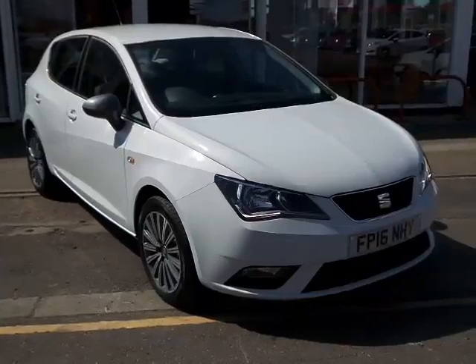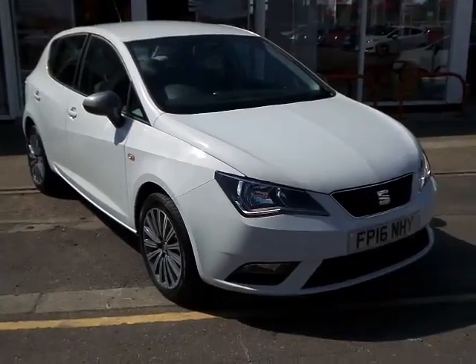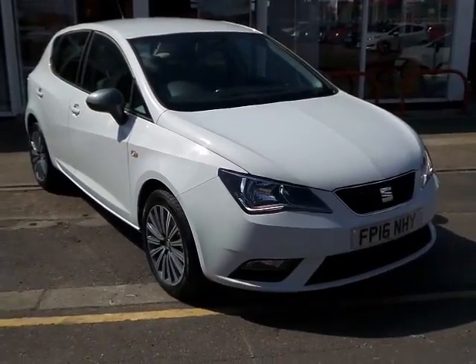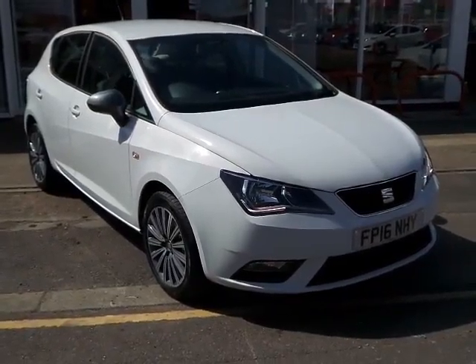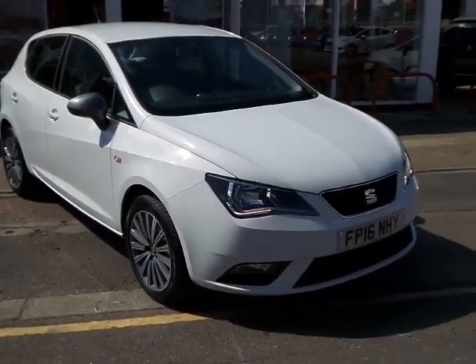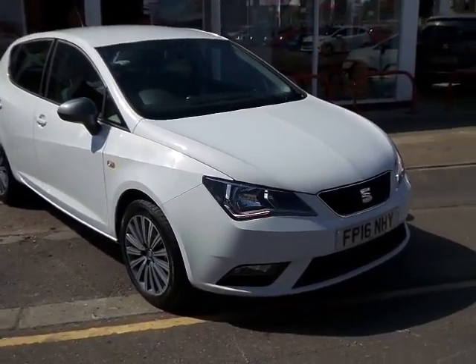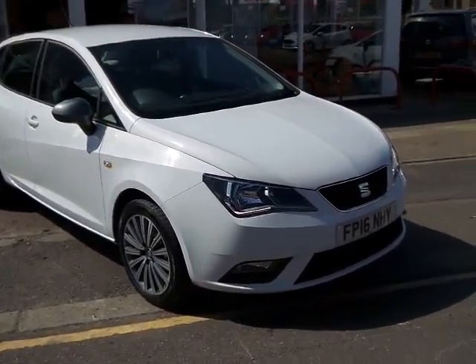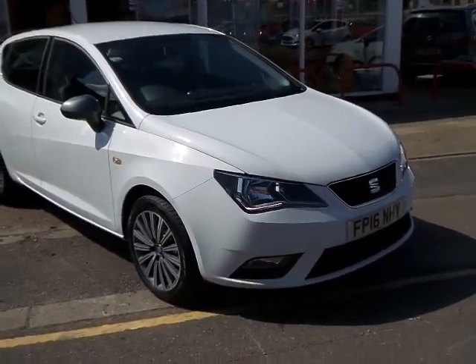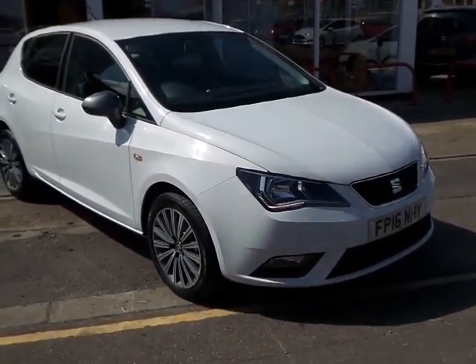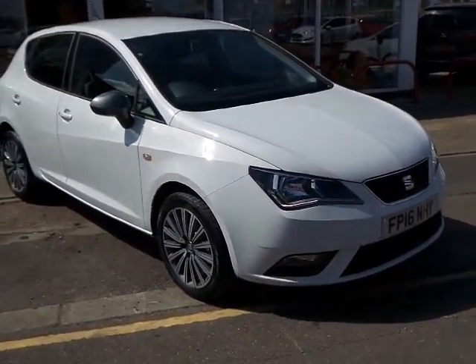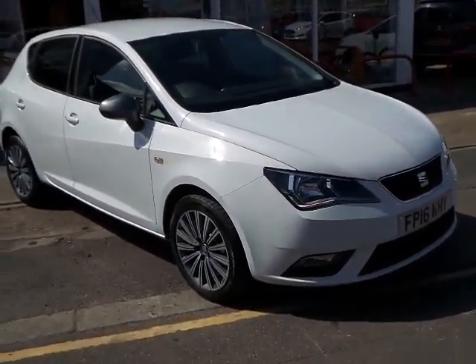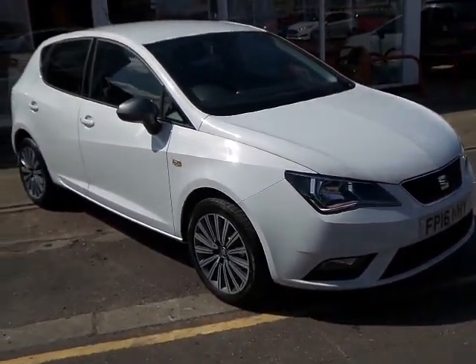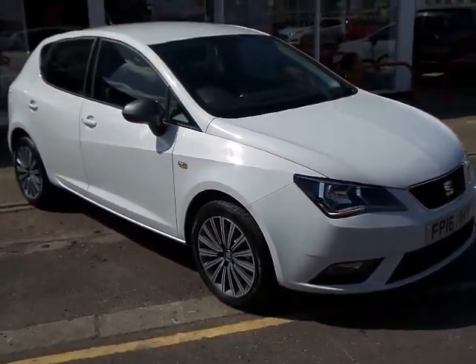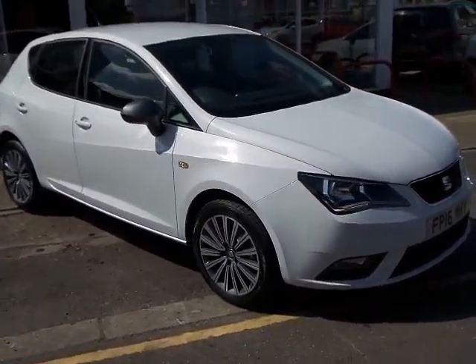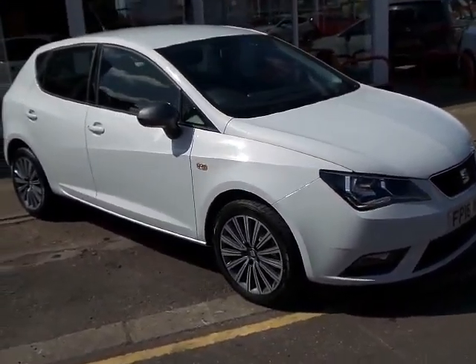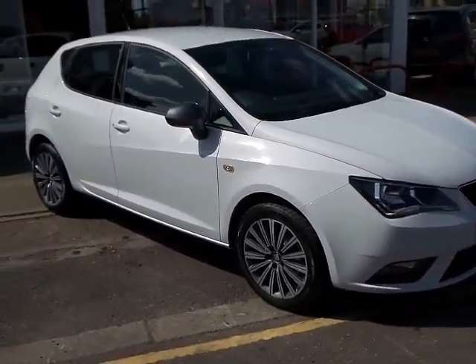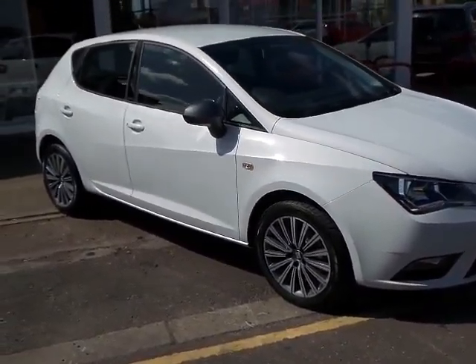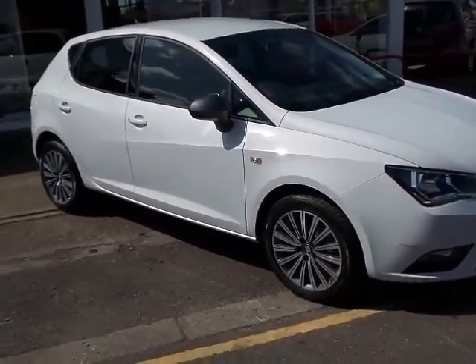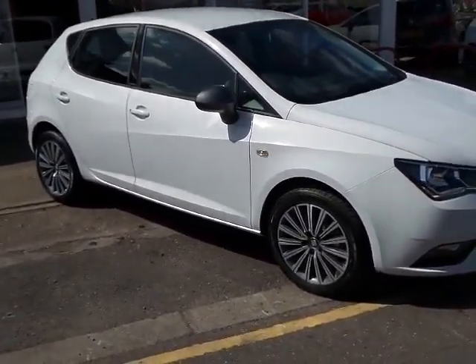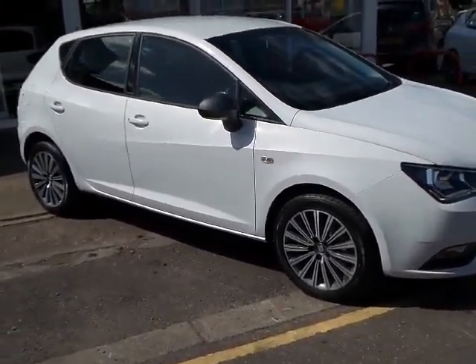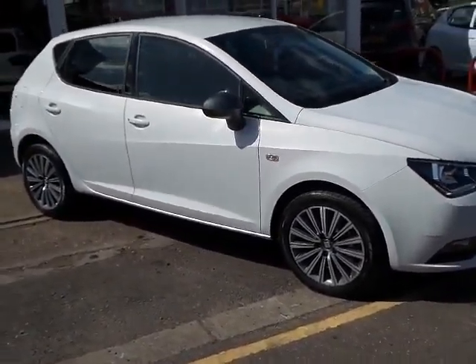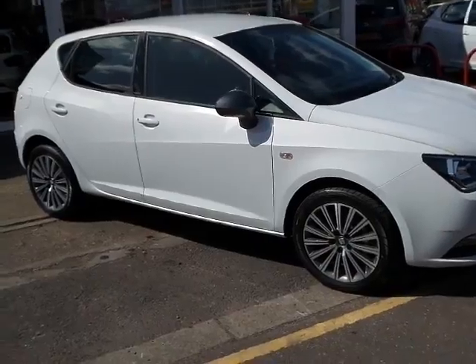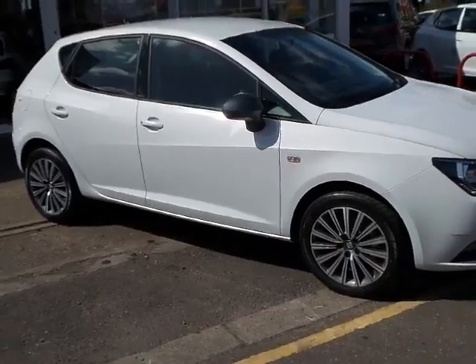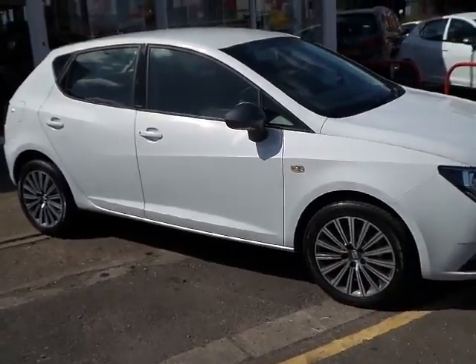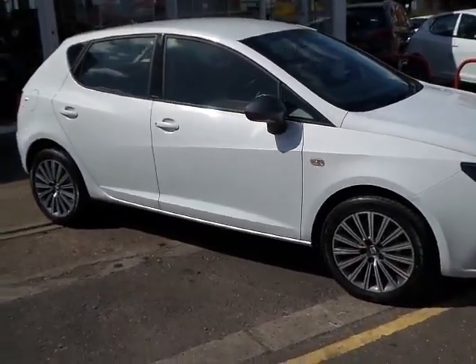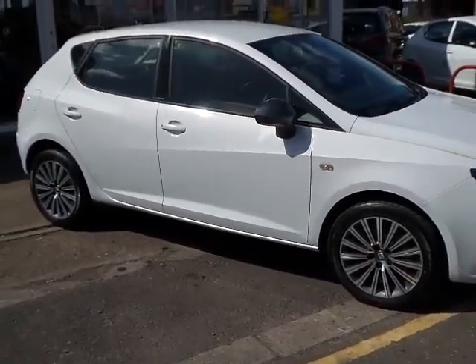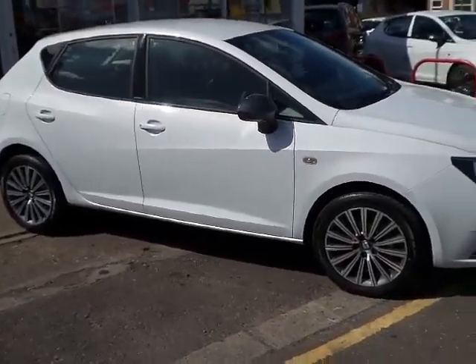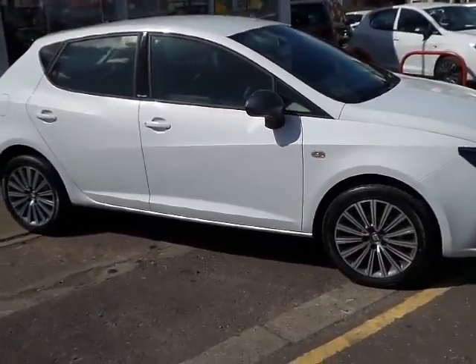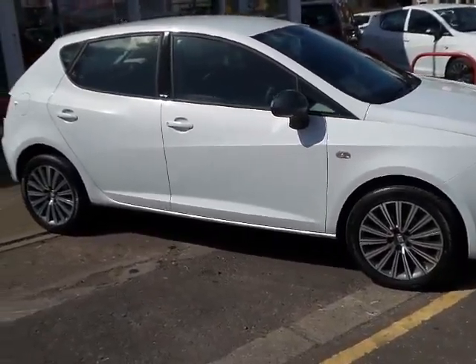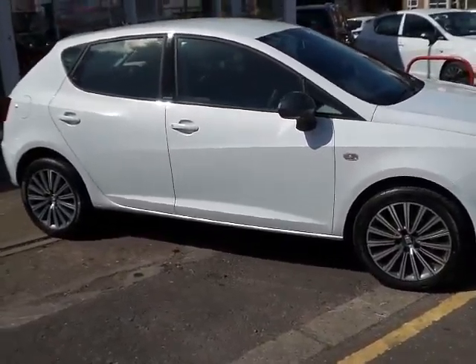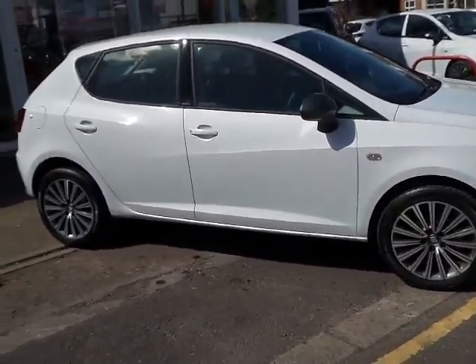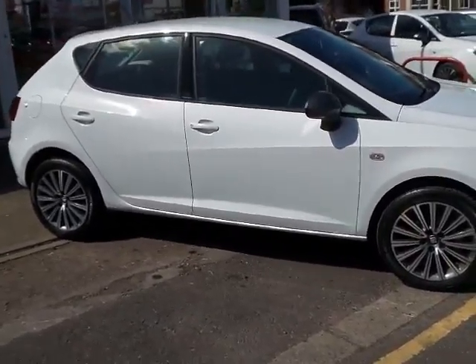I'm Shellwell today. We've got a 16 plate Seat Ibiza 5-door hatchback, looking very sporty with diamond cut alloy wheels all round.